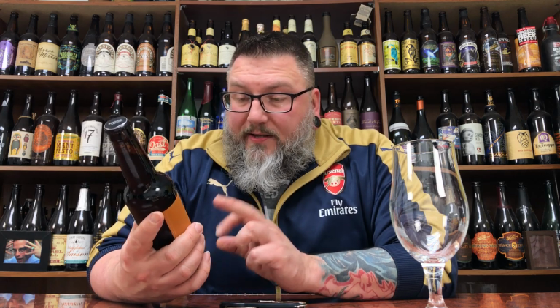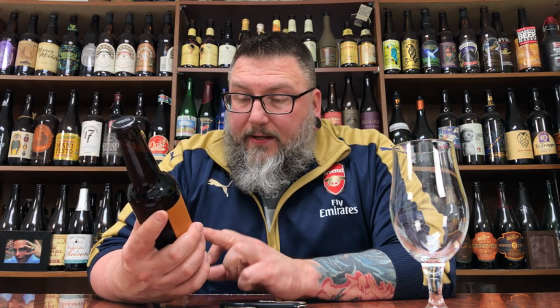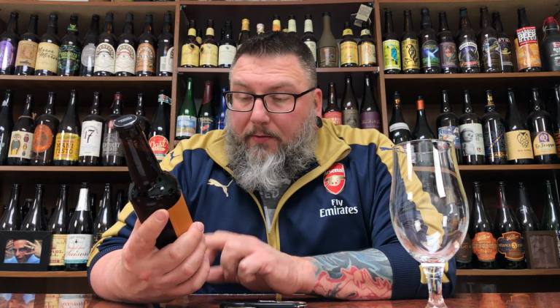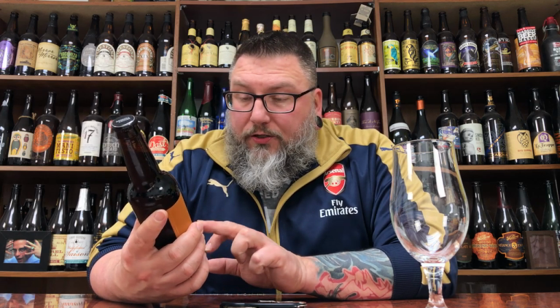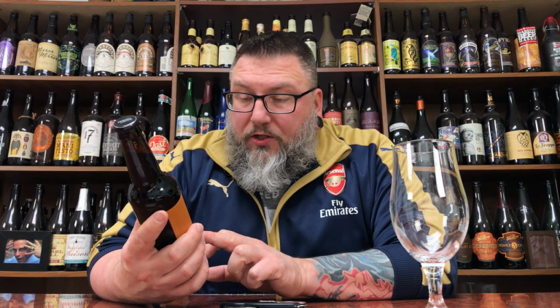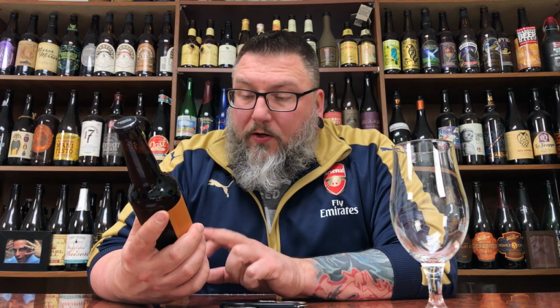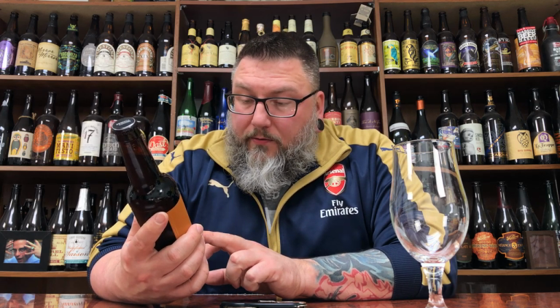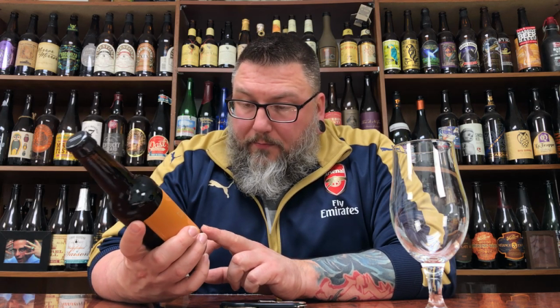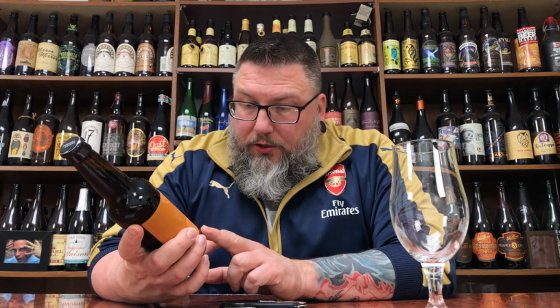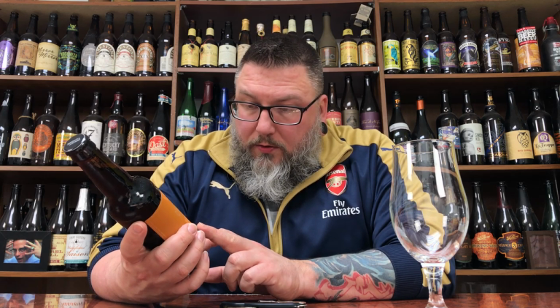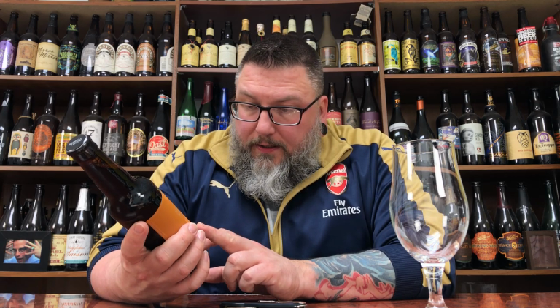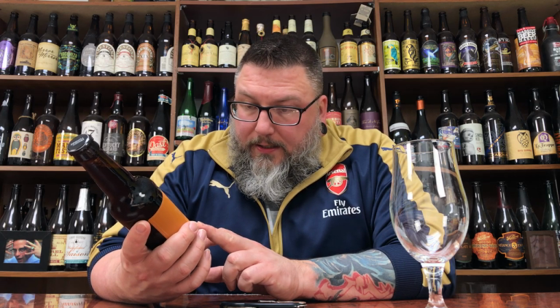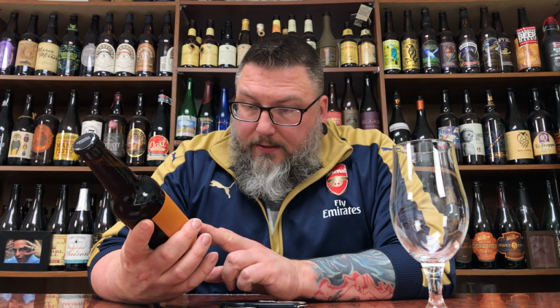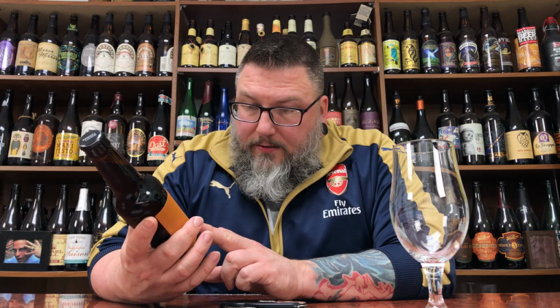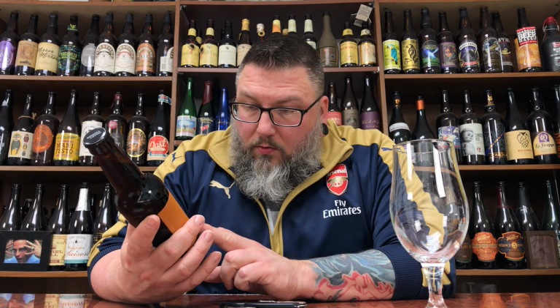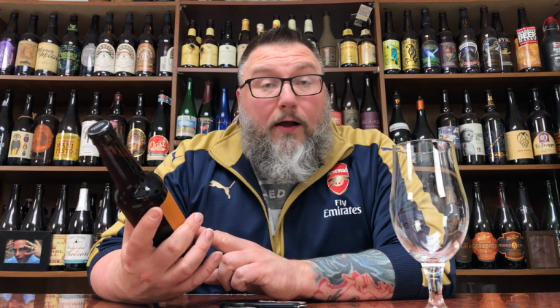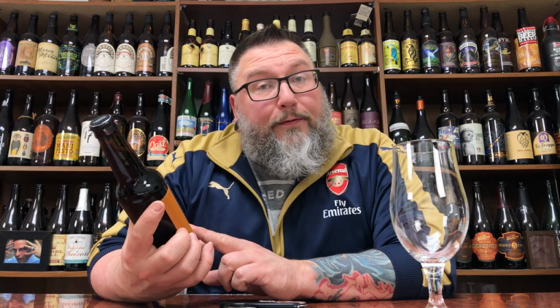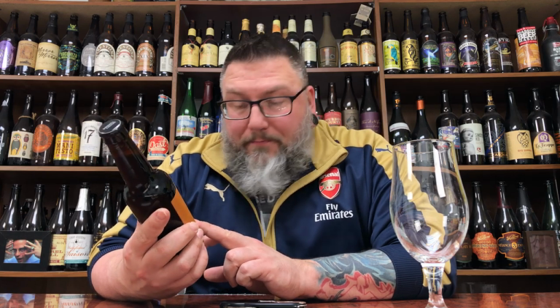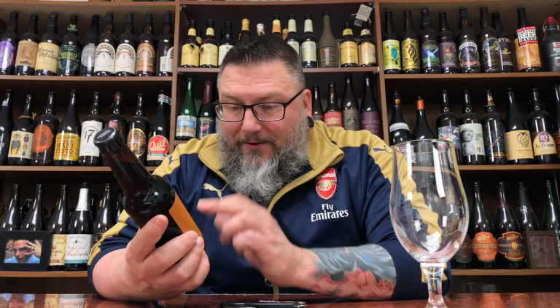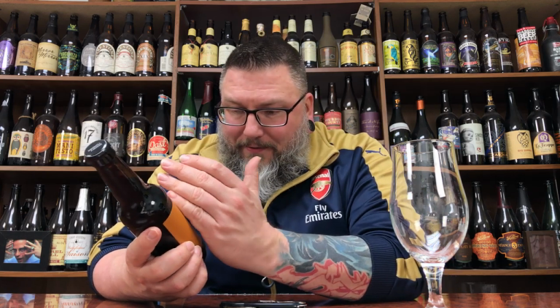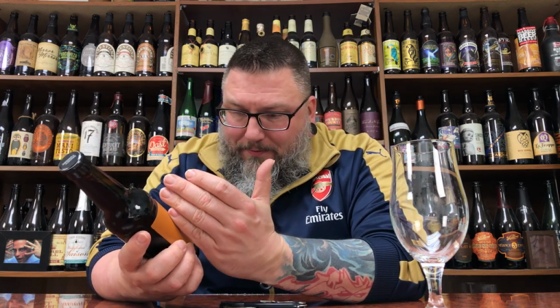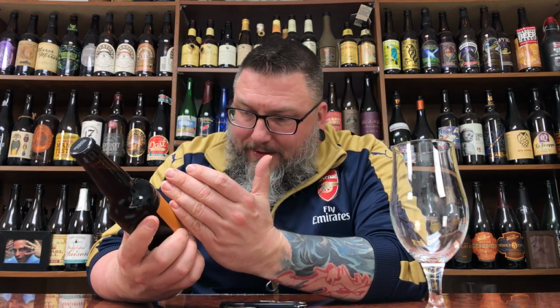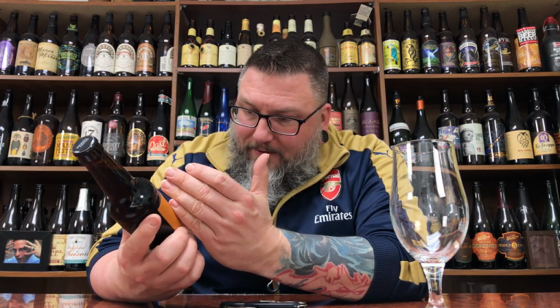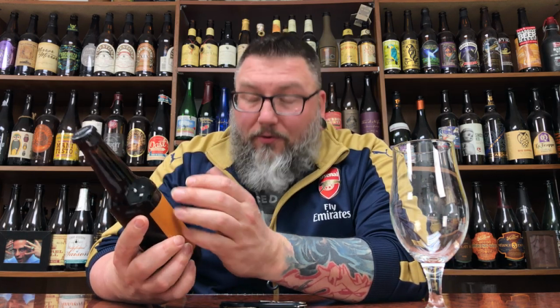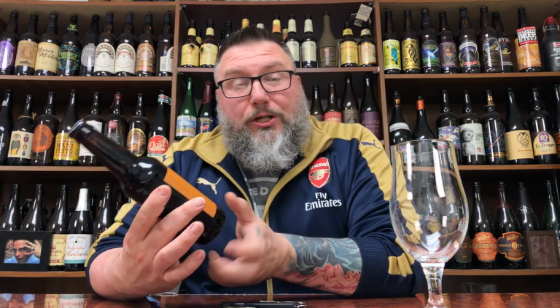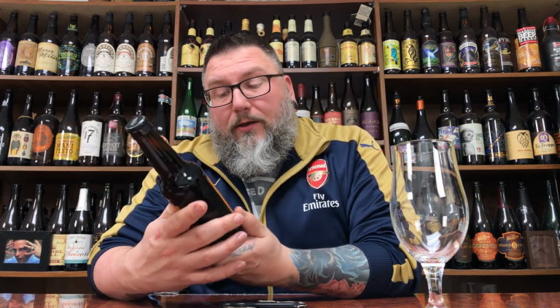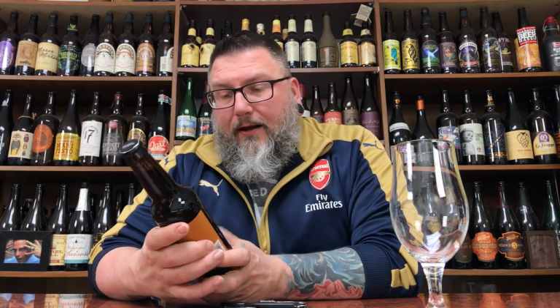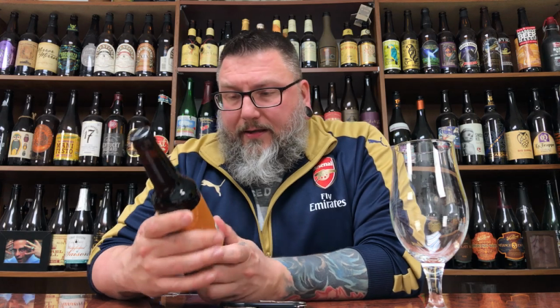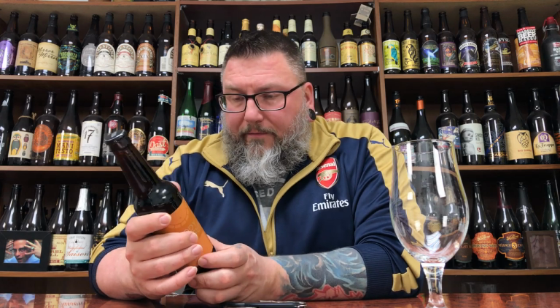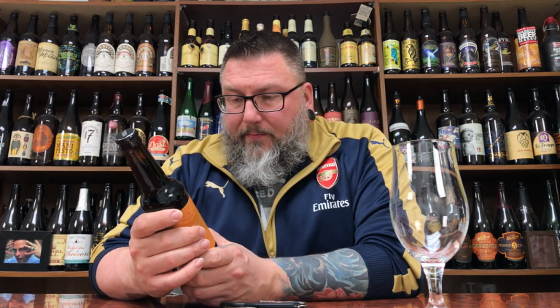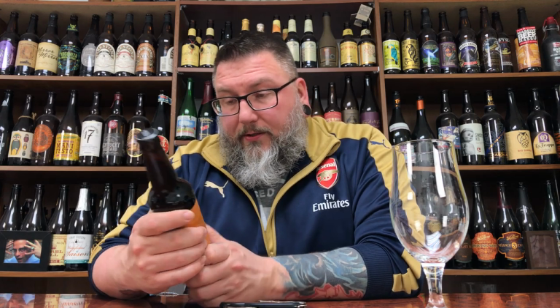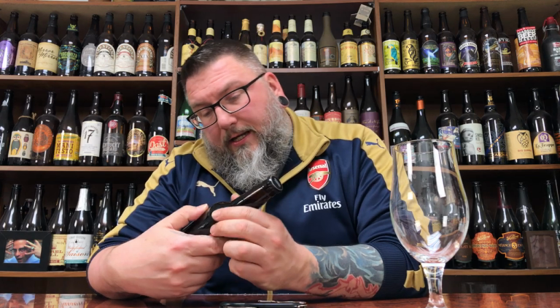Besides the Burn Barrel-Aged Gingerbread Imperial Stout portion of the show — it is 15% alcohol by volume. Holy shit. I didn't know it was that big of a beer, but we're going to drink it.